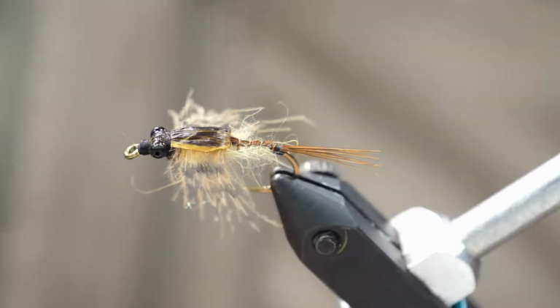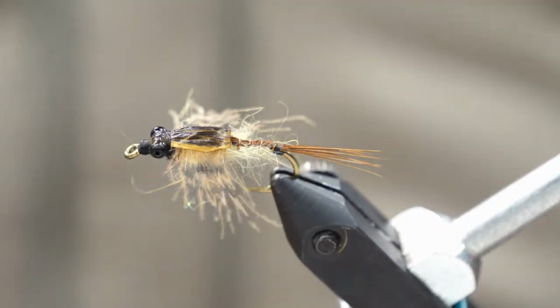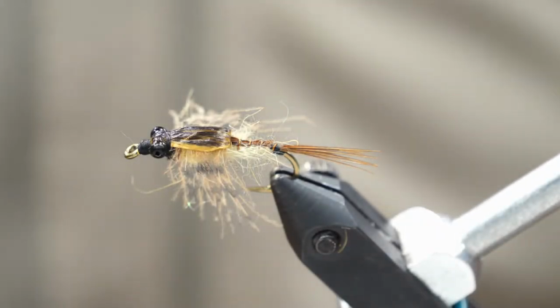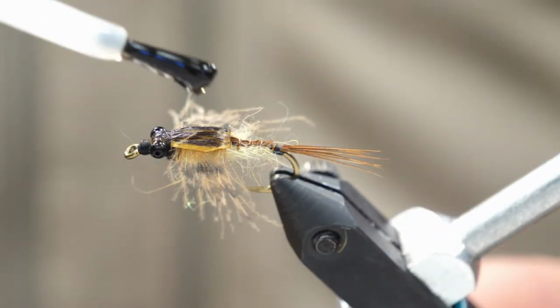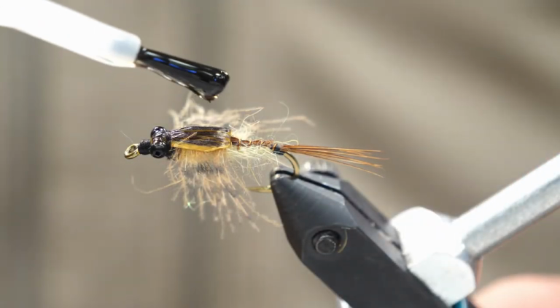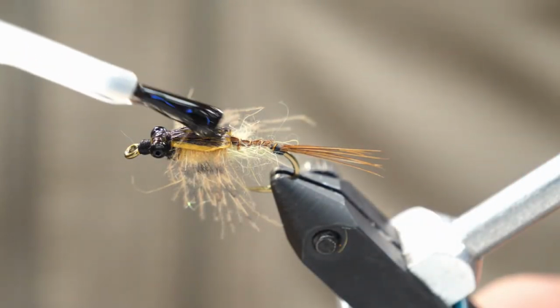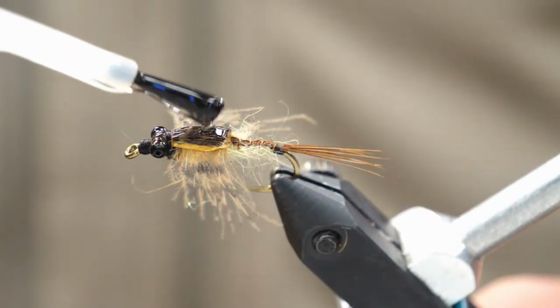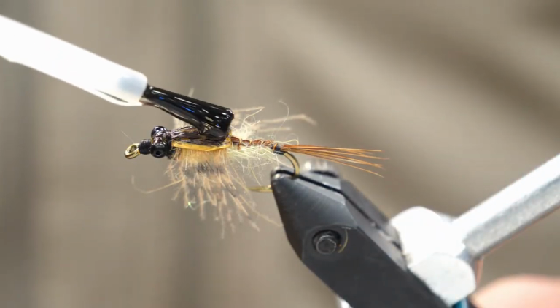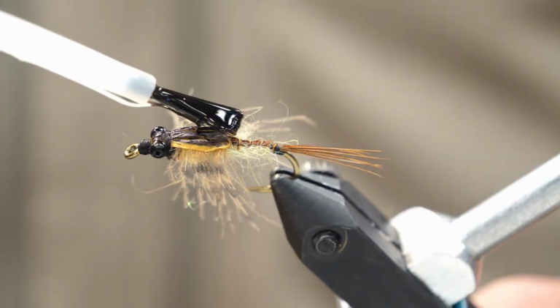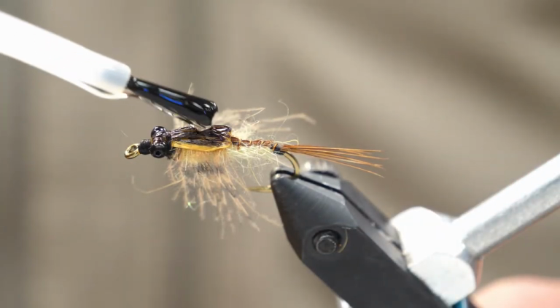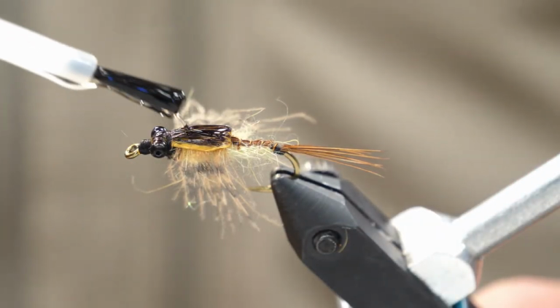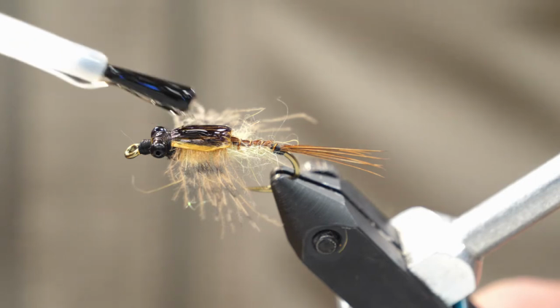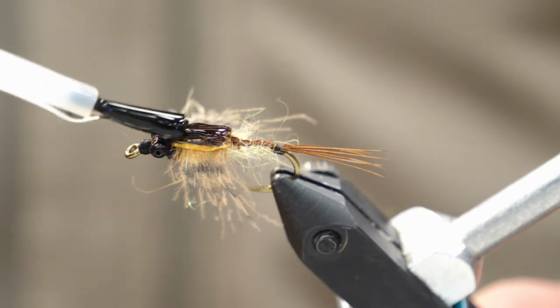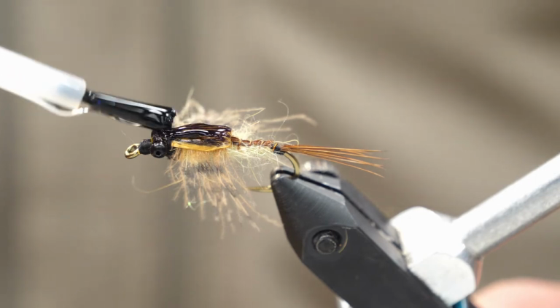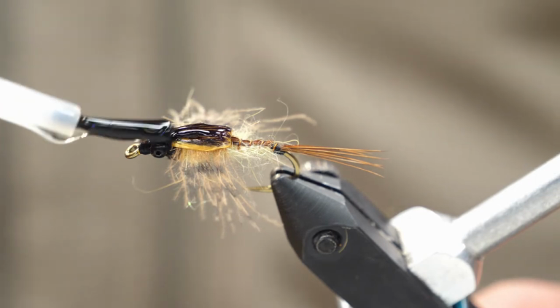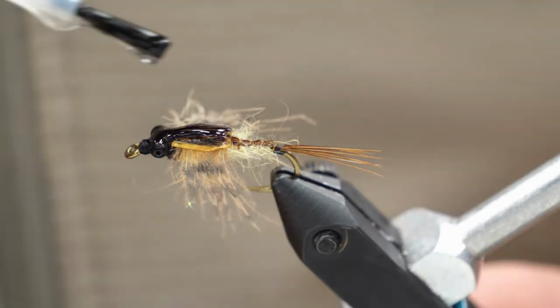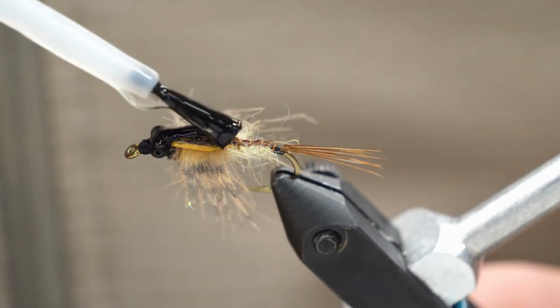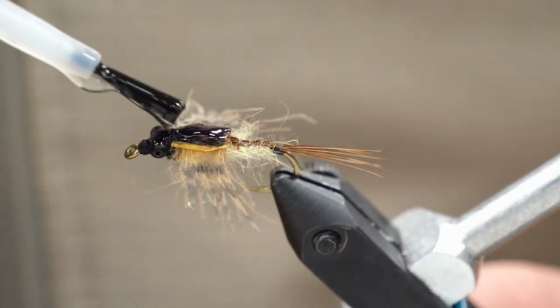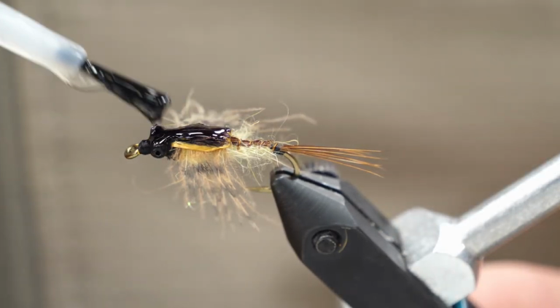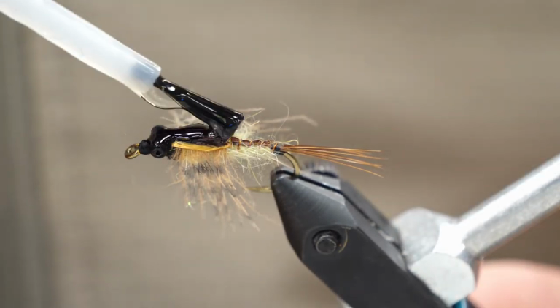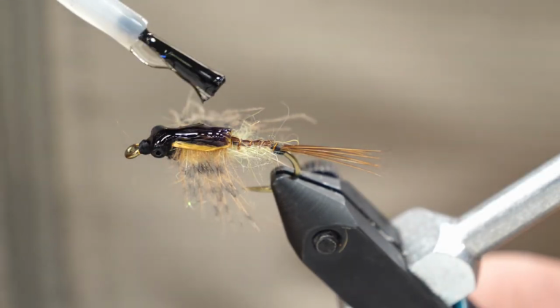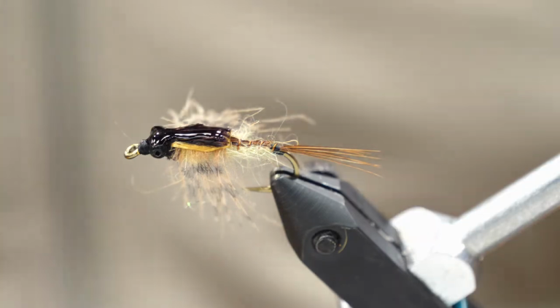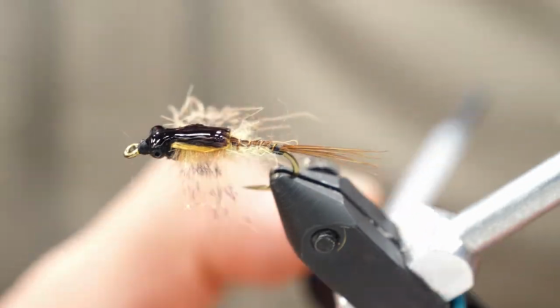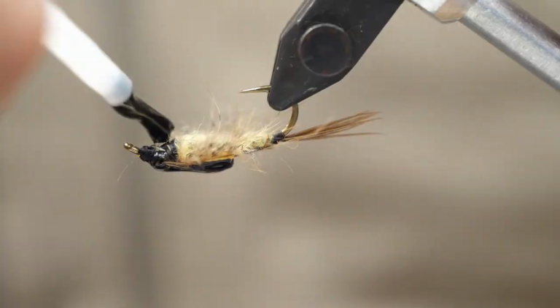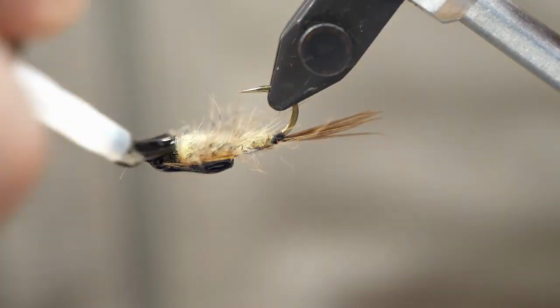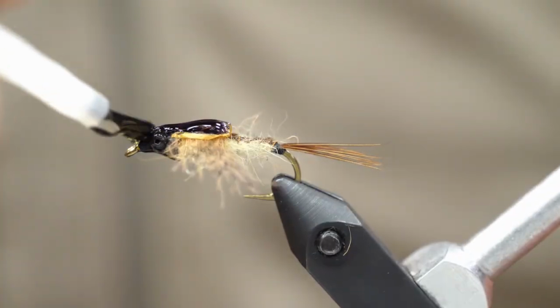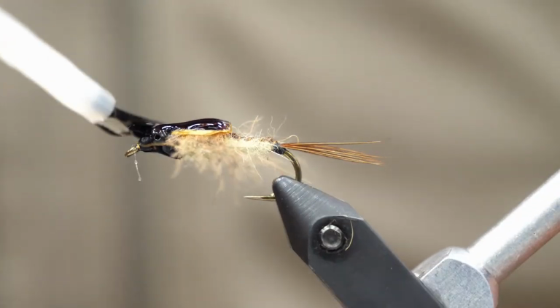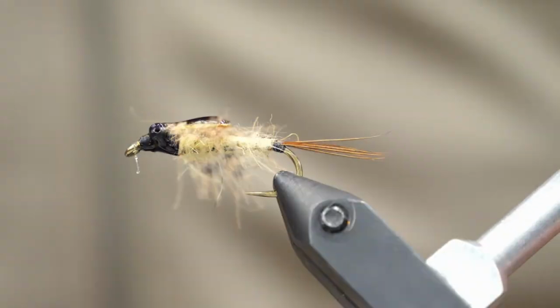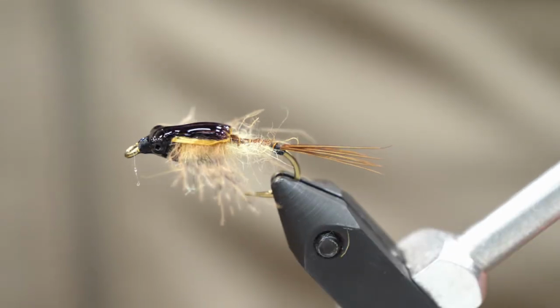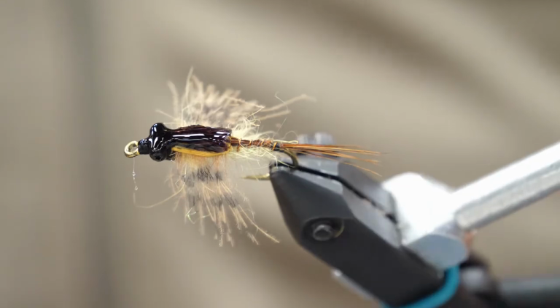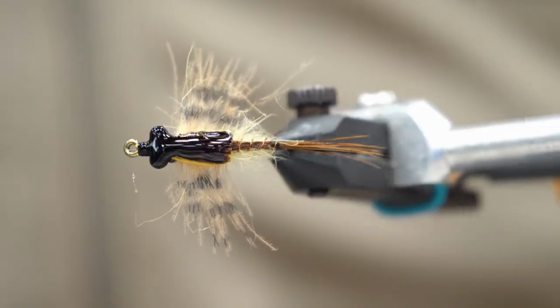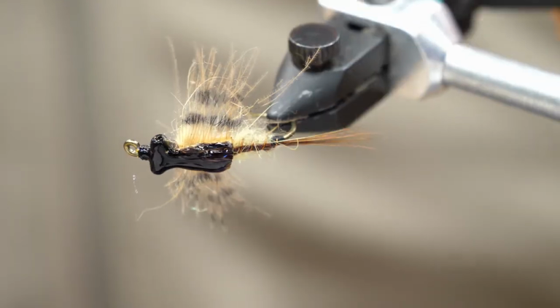The last step is to coat the wing case. I'm just using a really thick formulation of Hard as Hull, but this is actually a really good application for a UV resin. You want to kind of bond it all to the bead chain eyes as well — form it into one glossy wing case — and of course lock down your threads here as well.